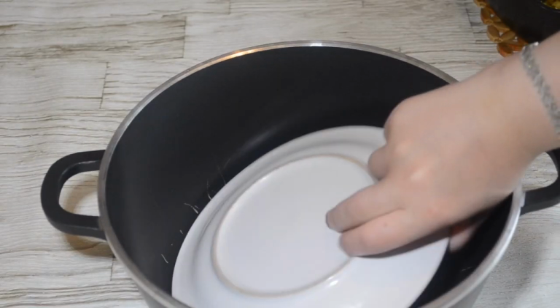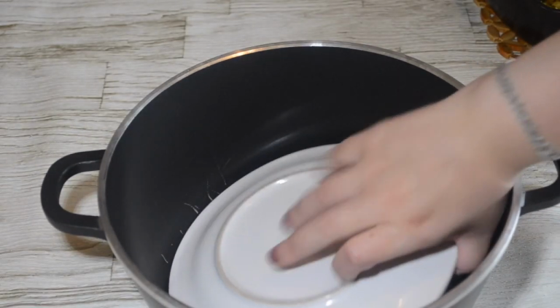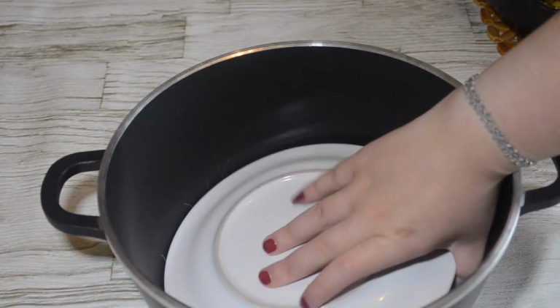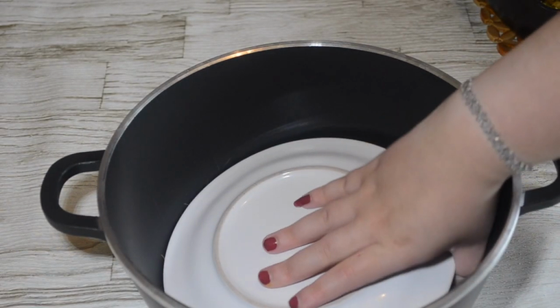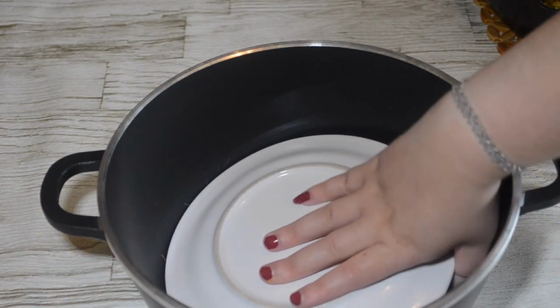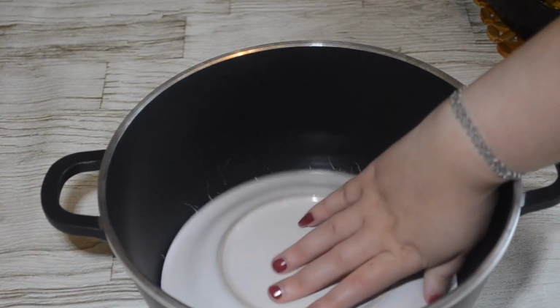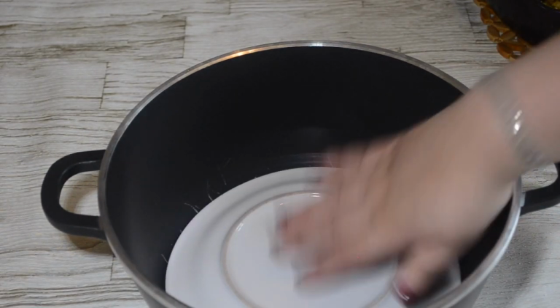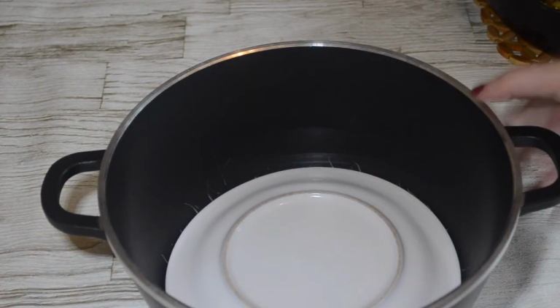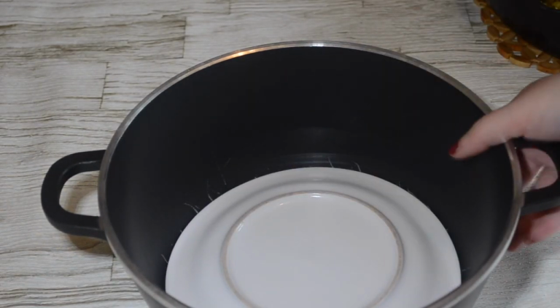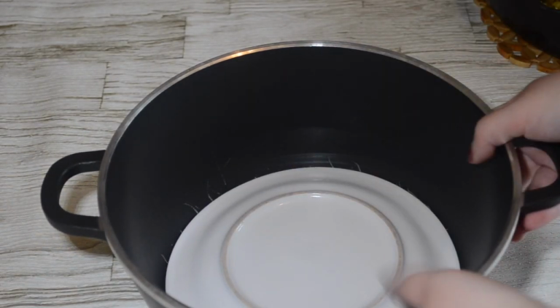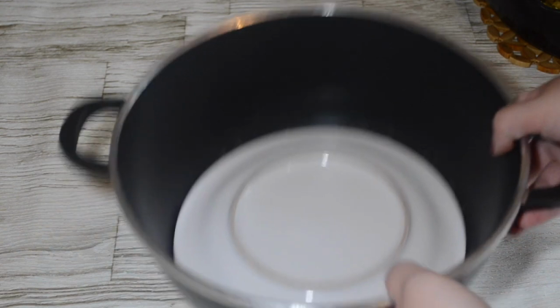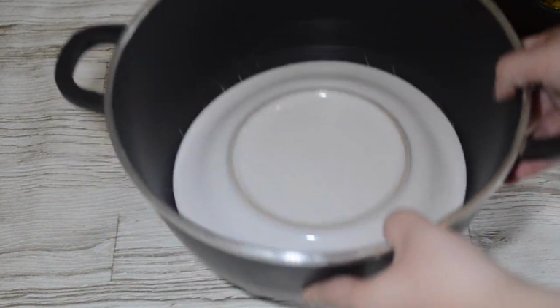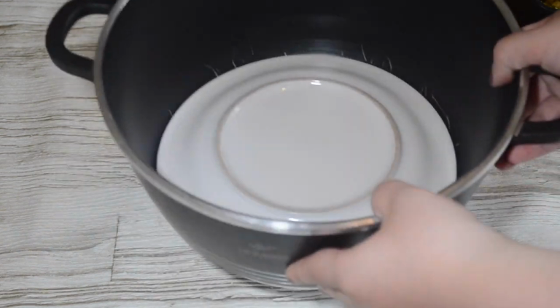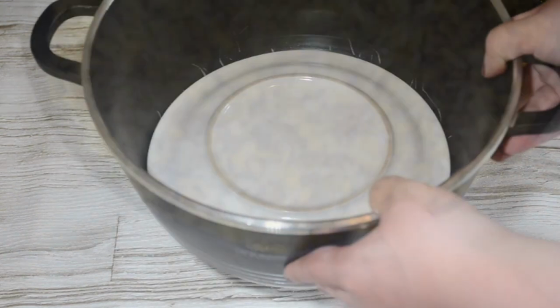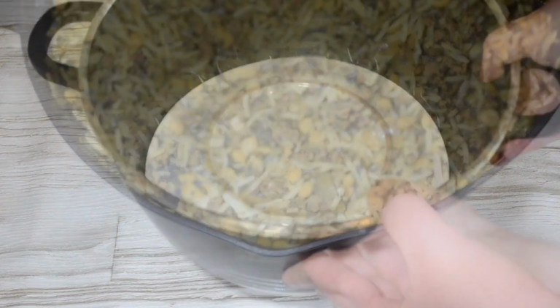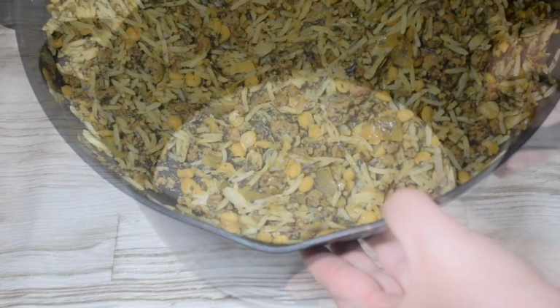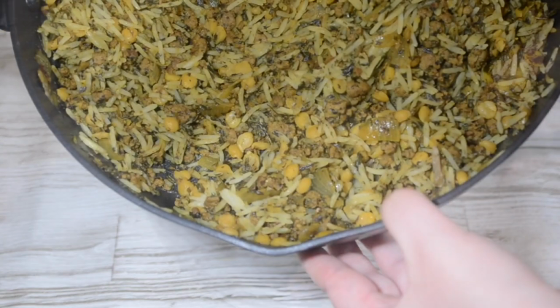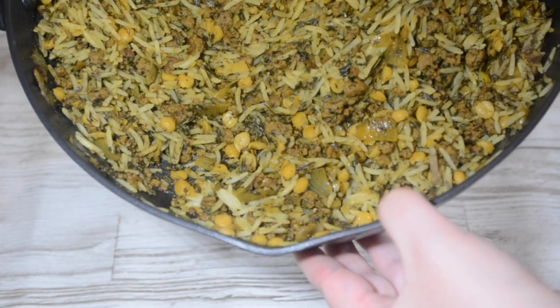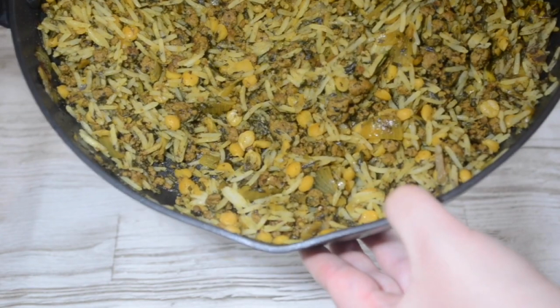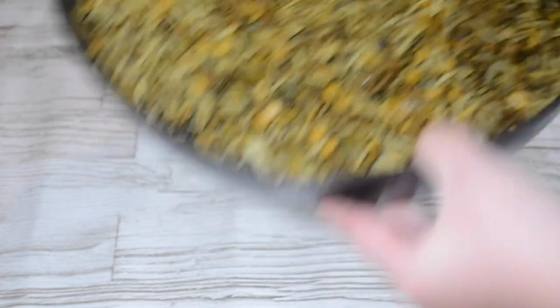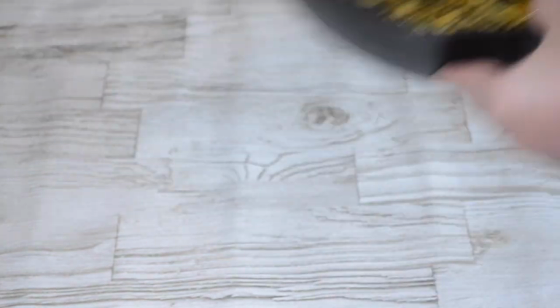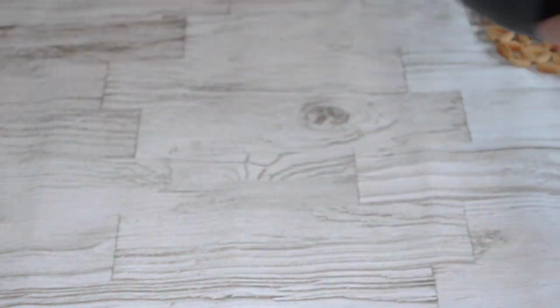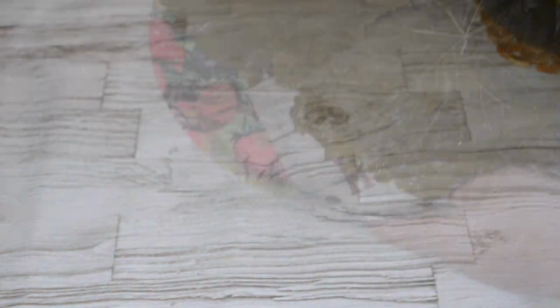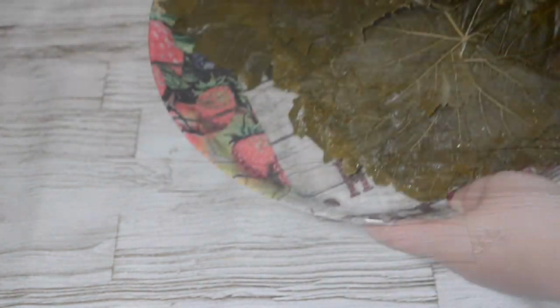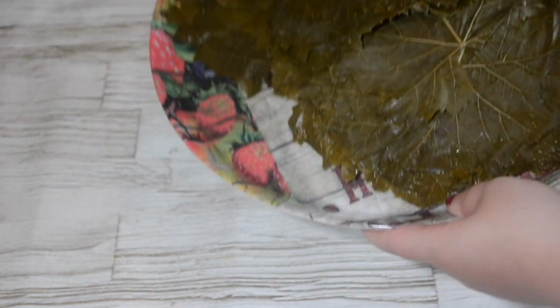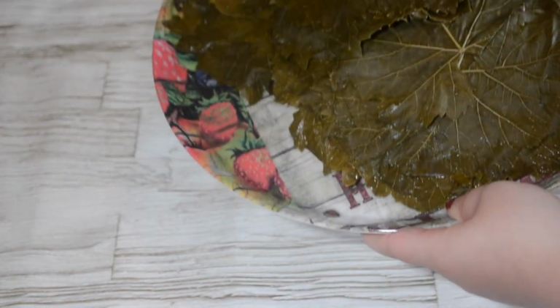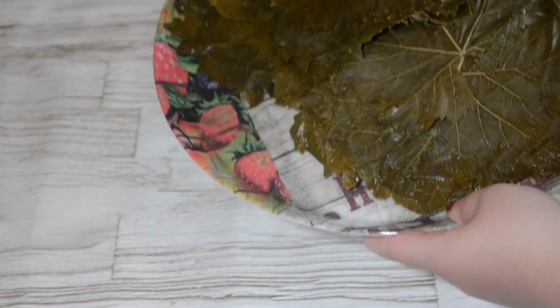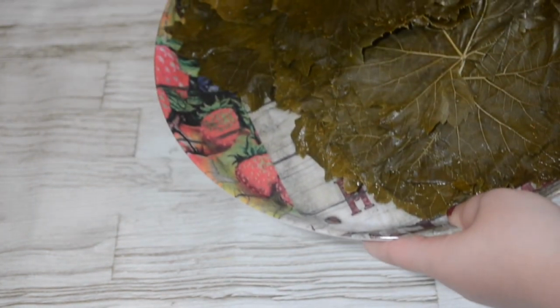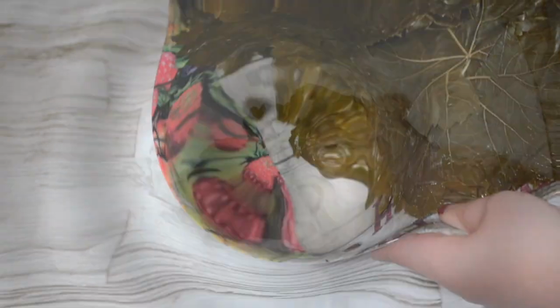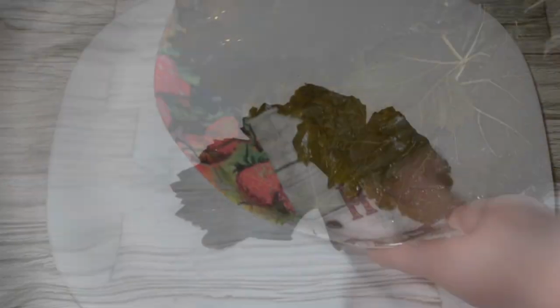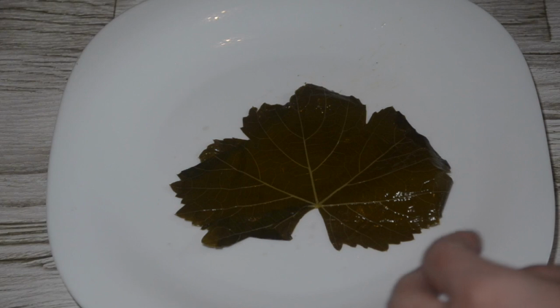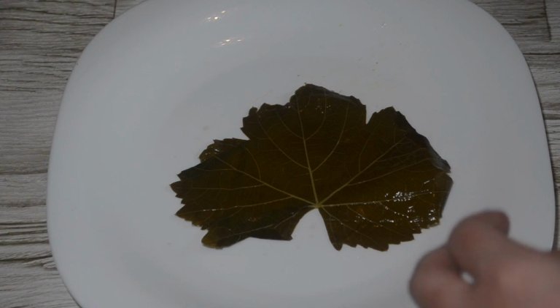Some people place vine leaves on the bottom of the pot. However, putting a plate ensures that you will not have any burnt dolmes.